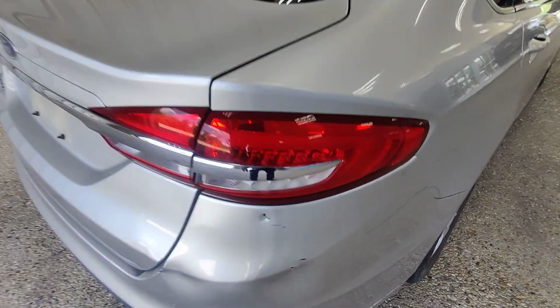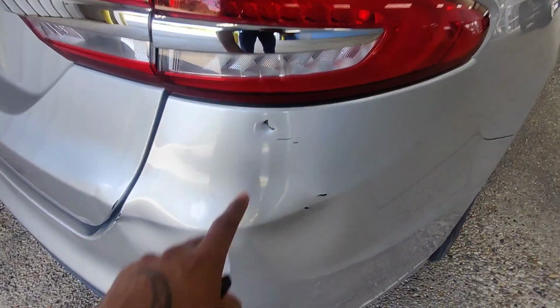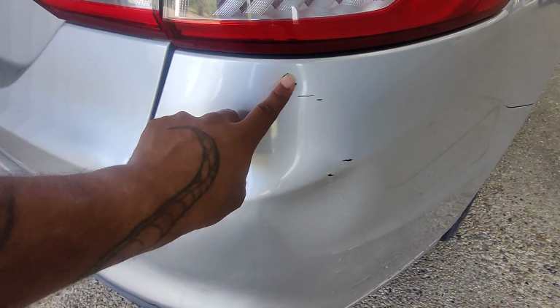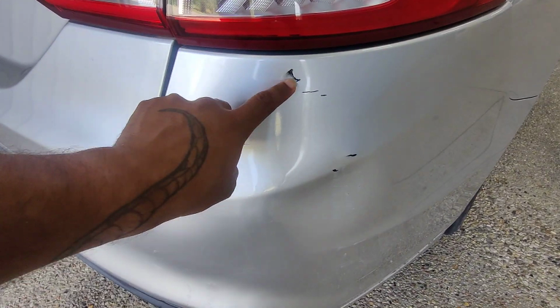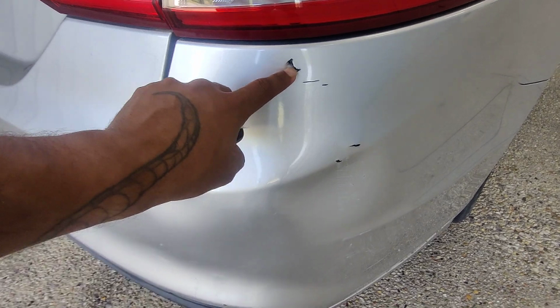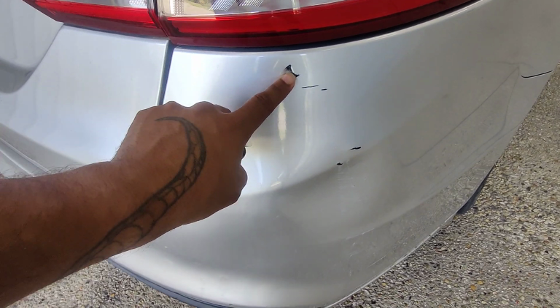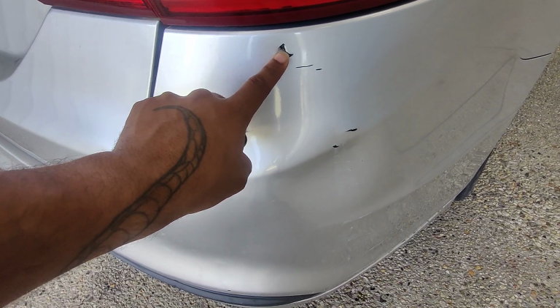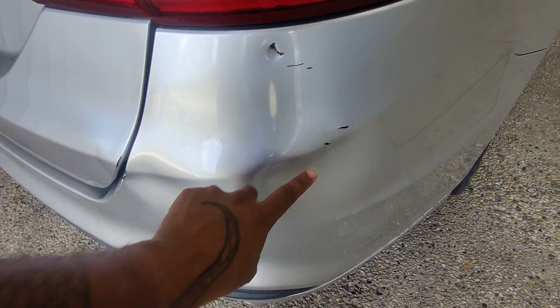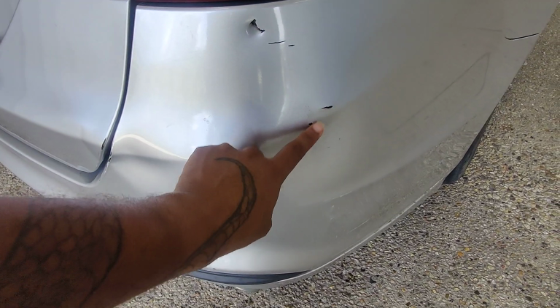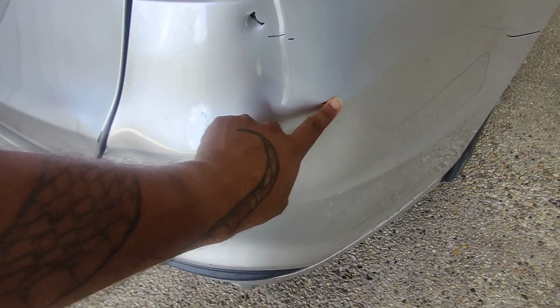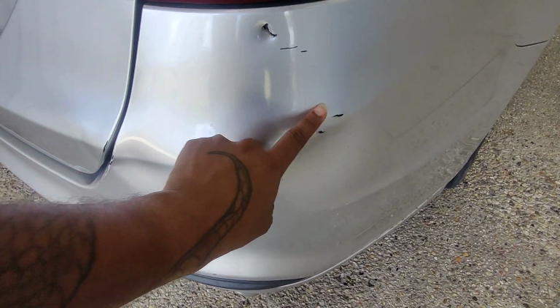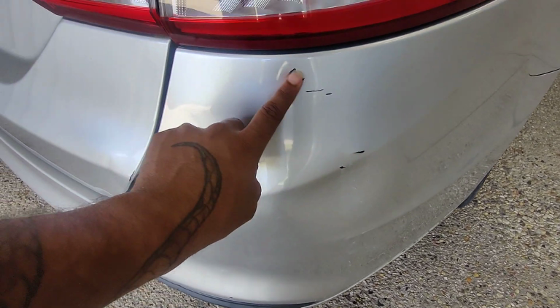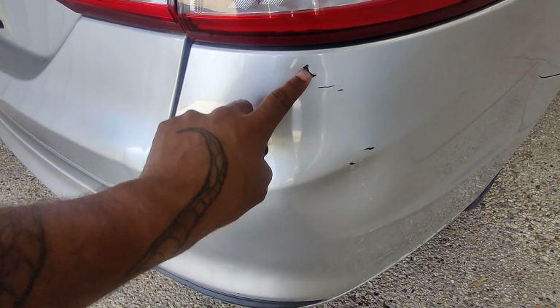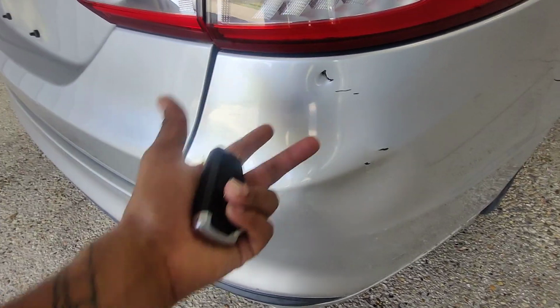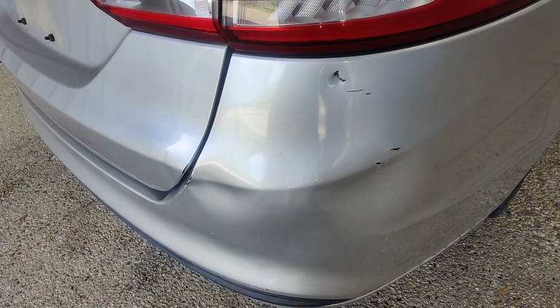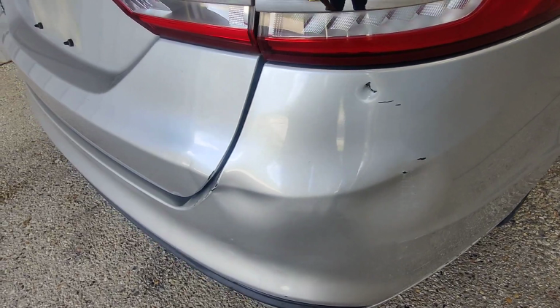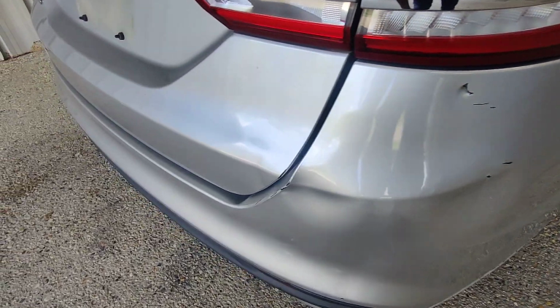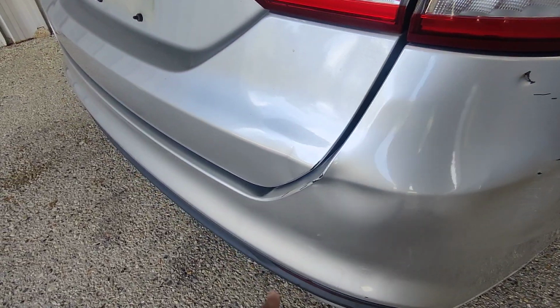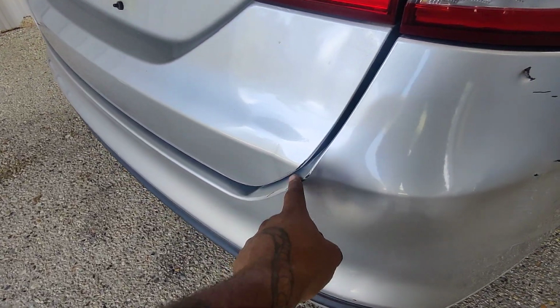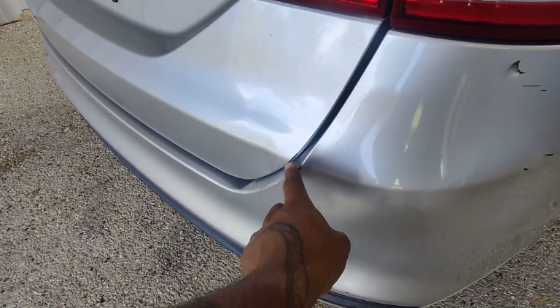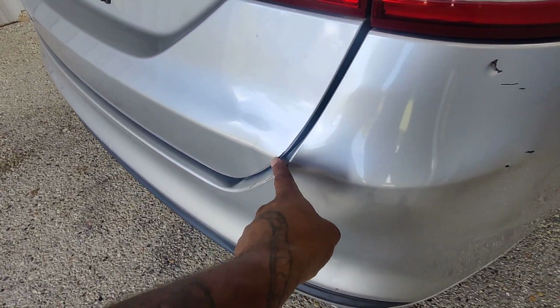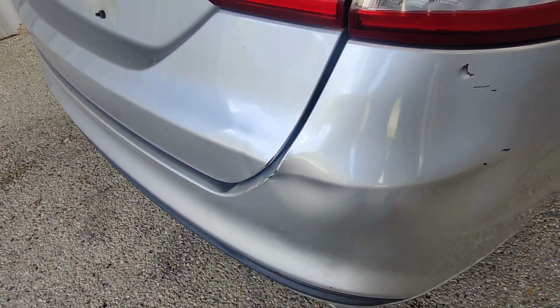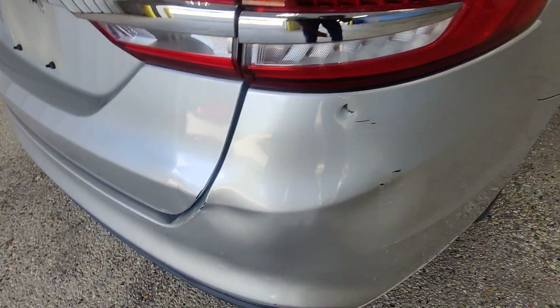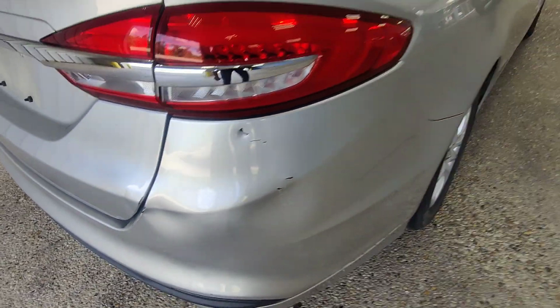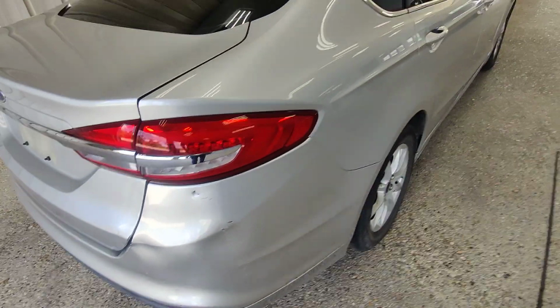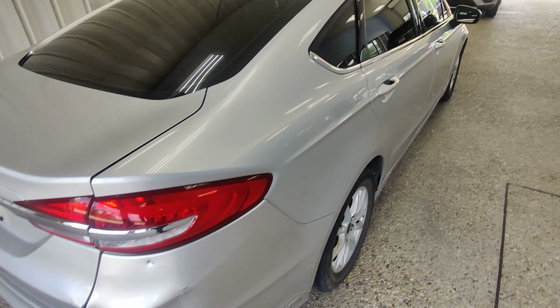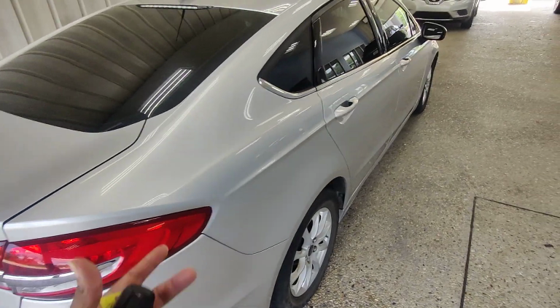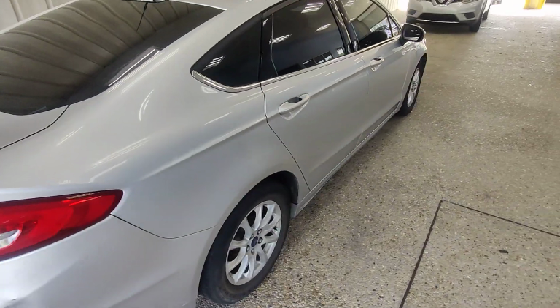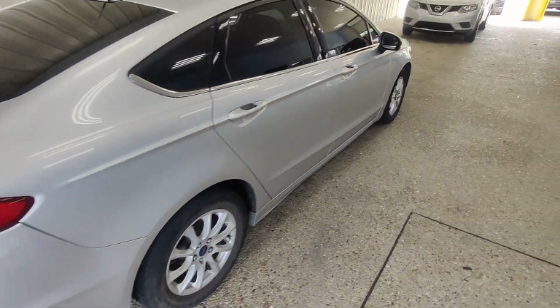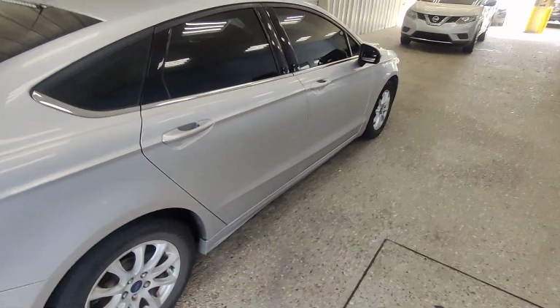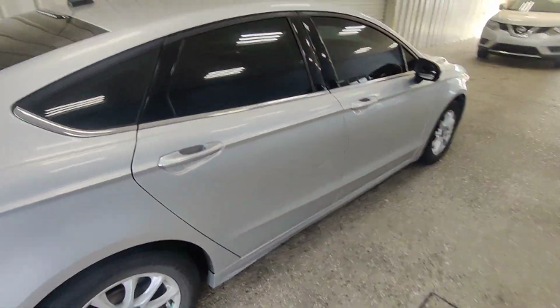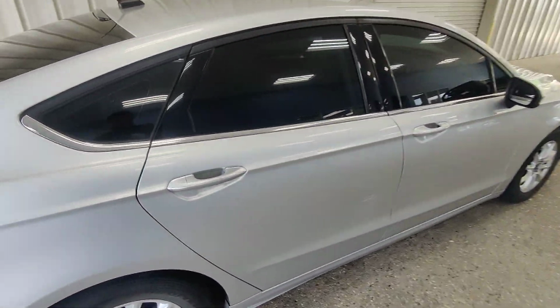Now it looks like we do have our first little bit of damage here. Looks like somebody may have backed into something, causing a little bit of scratching — but minor, minuscule kind of things. Nothing a little paint touch-up couldn't fix, and all these things are taken into consideration when we value the vehicles.